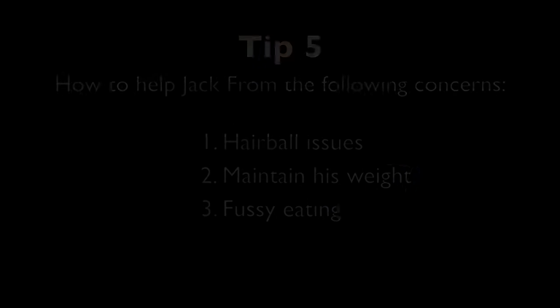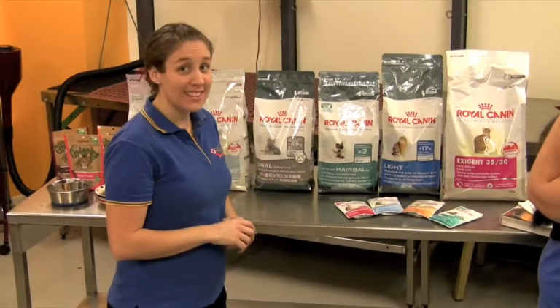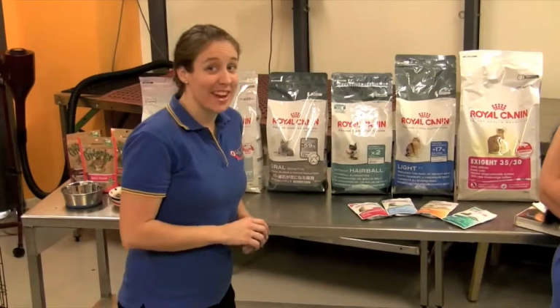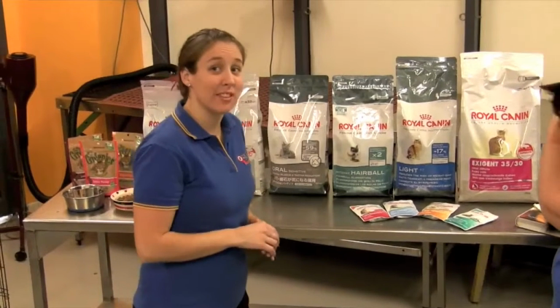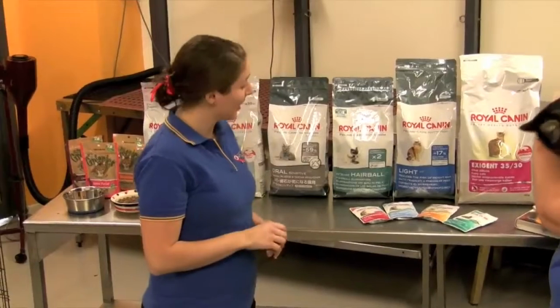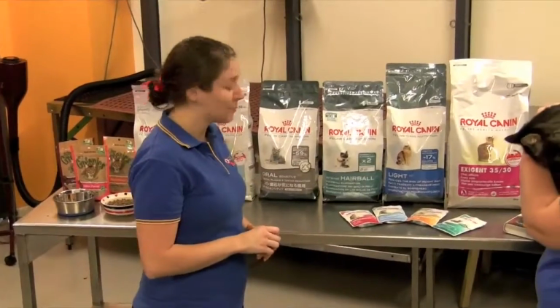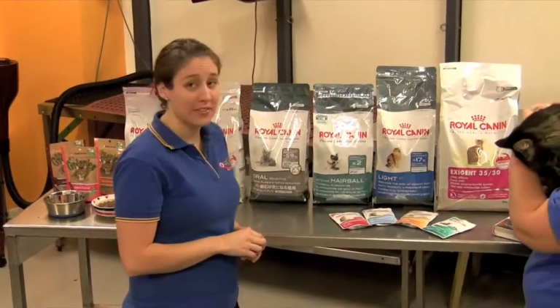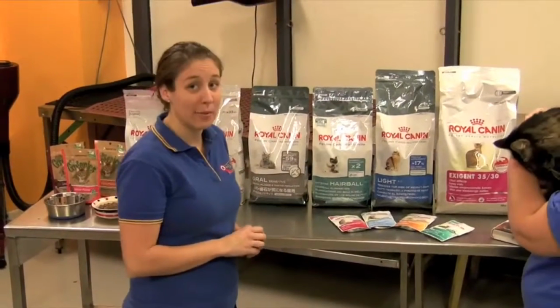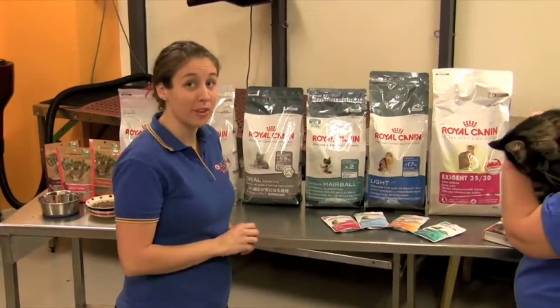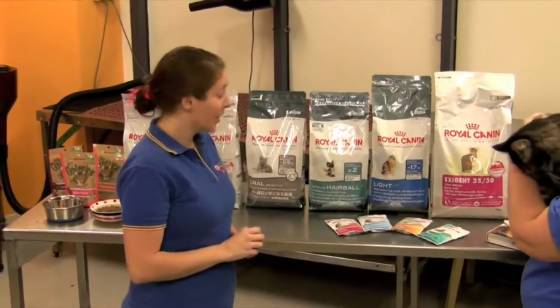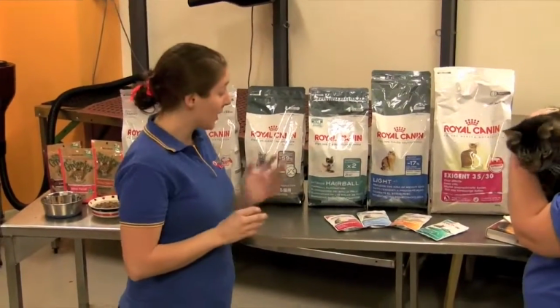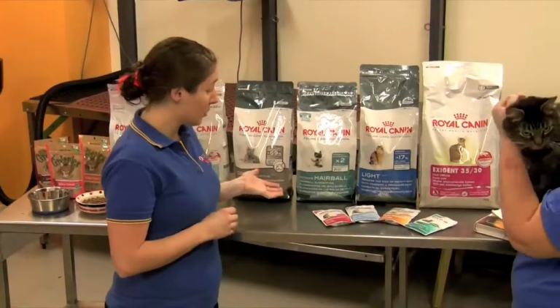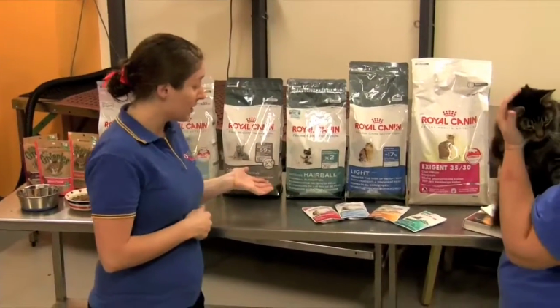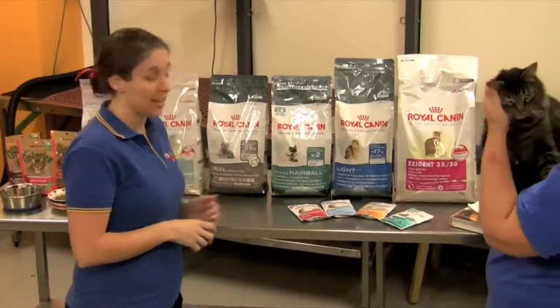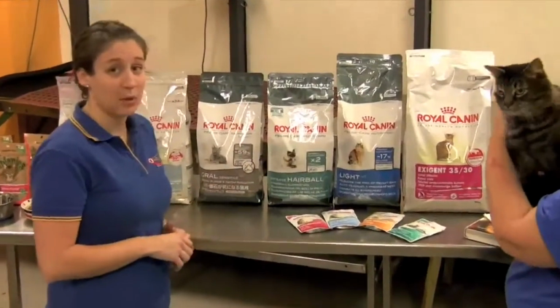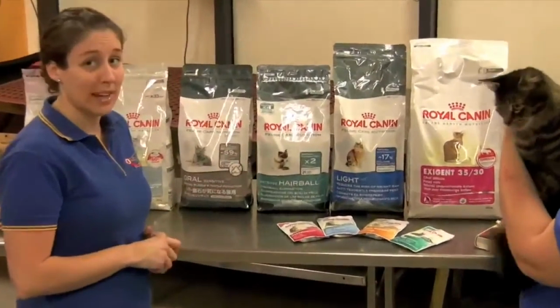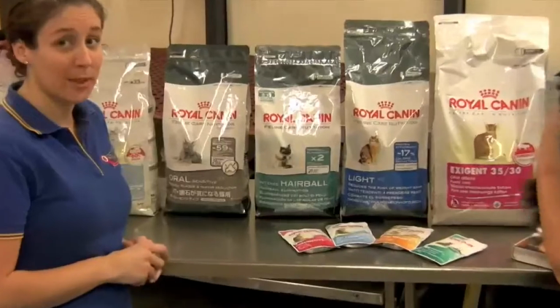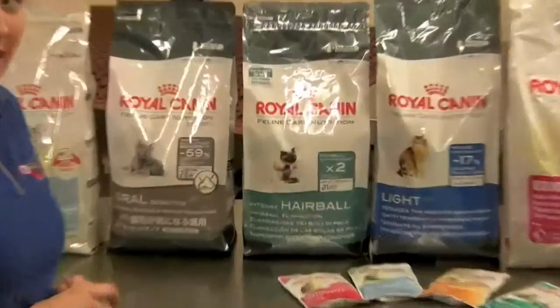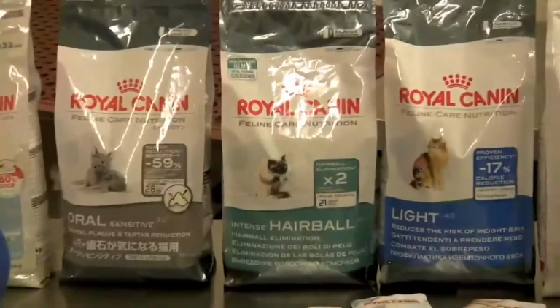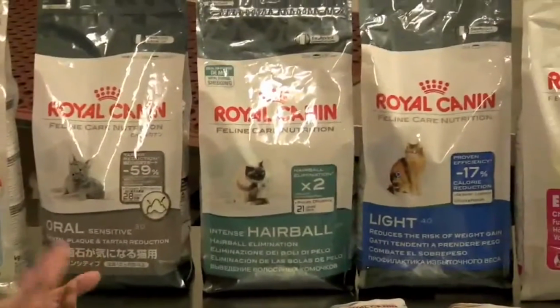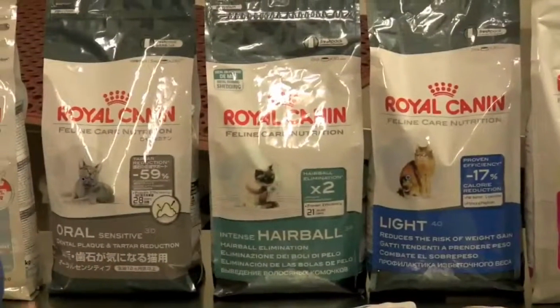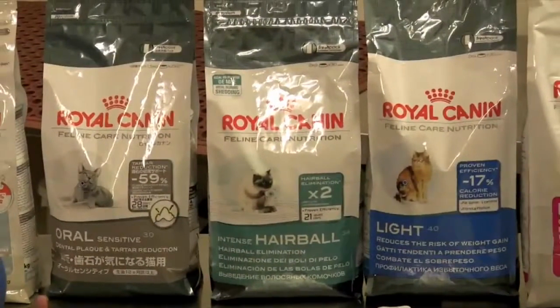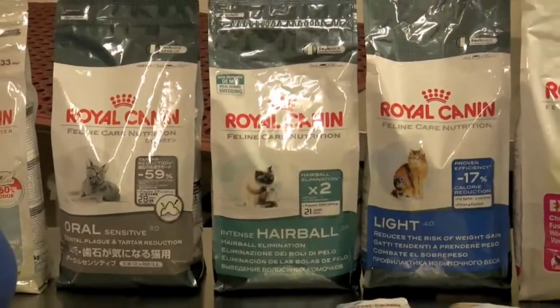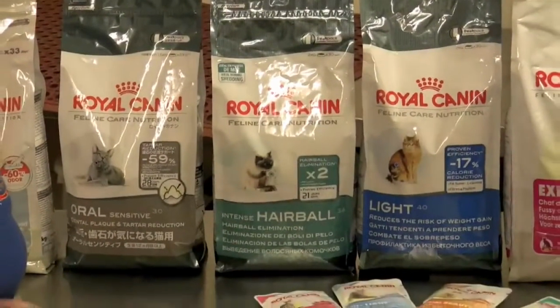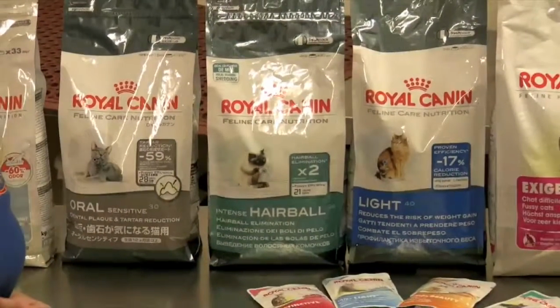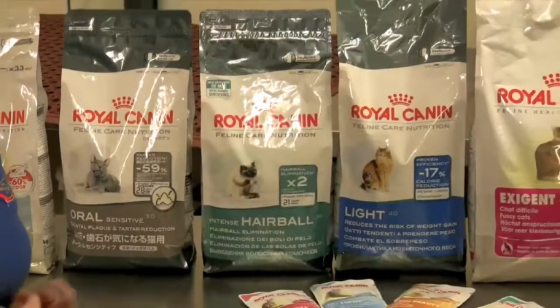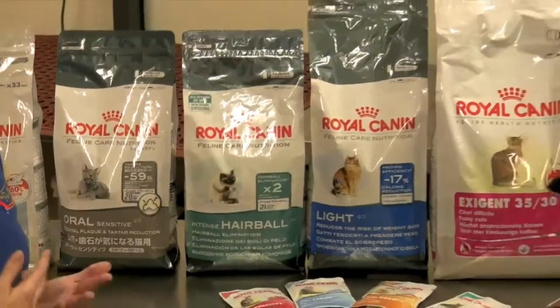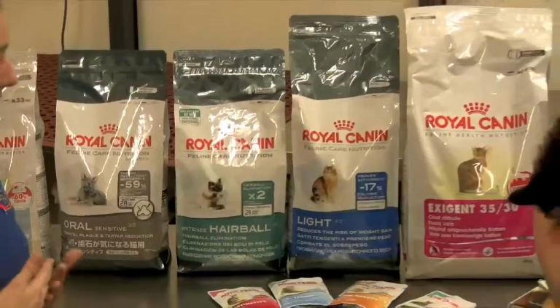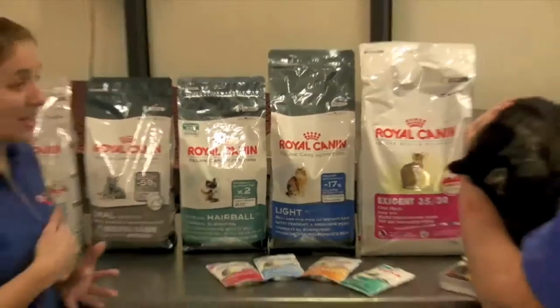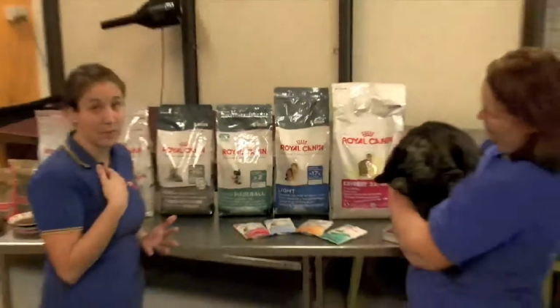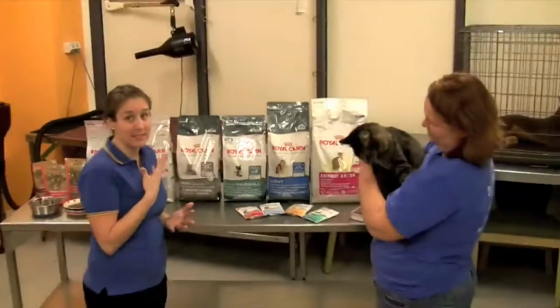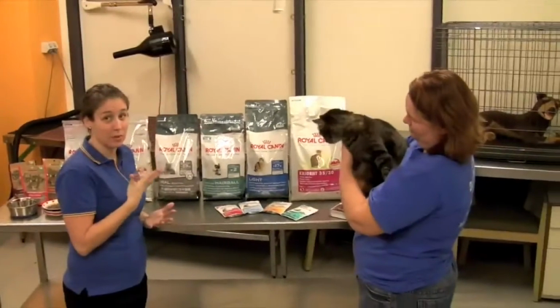For cats like Jack with long hair it's important to feed a hairball food. Feeding a hairball food such as the Hairball Elimination by Royal Canin will help Jack to break down the hairballs inside his stomach, therefore making it easier for him to pass them through.